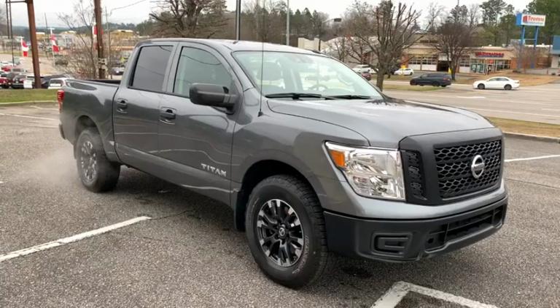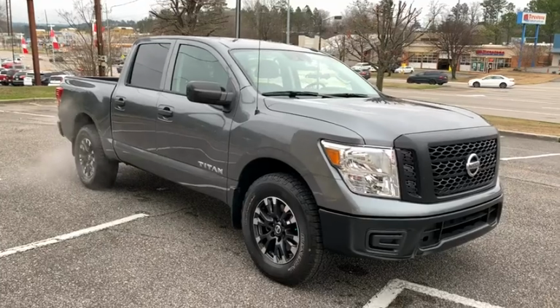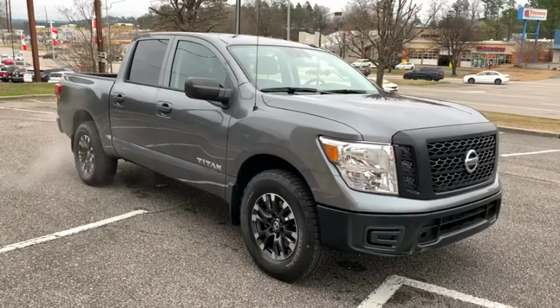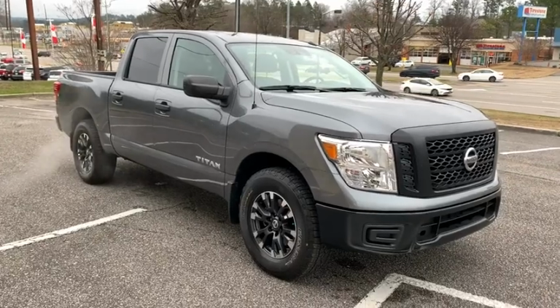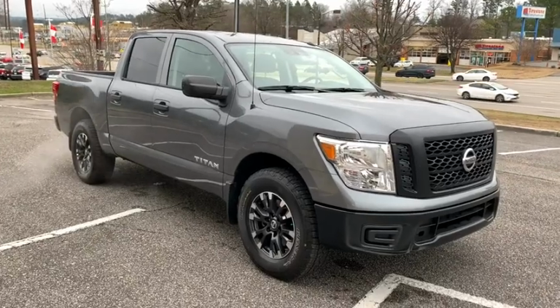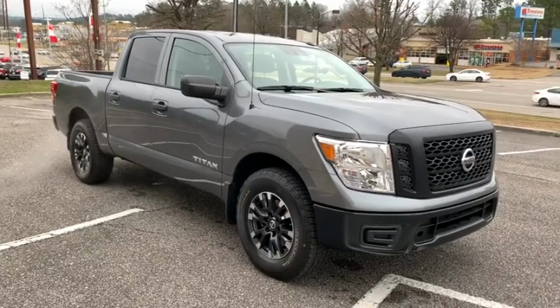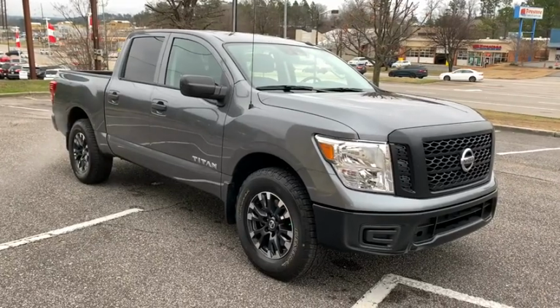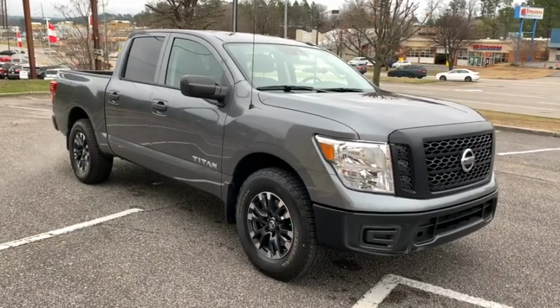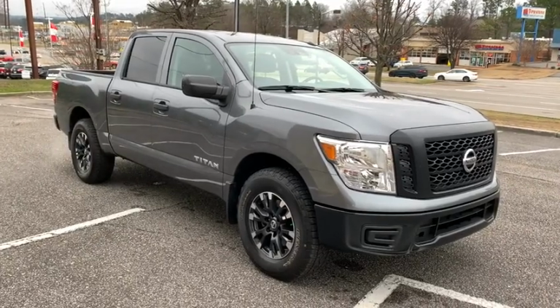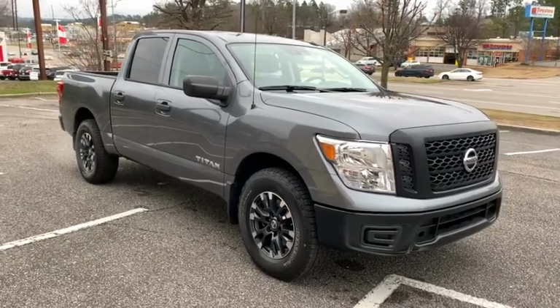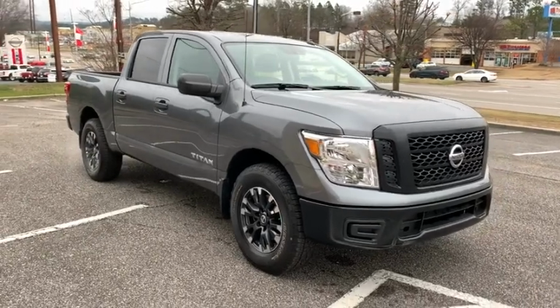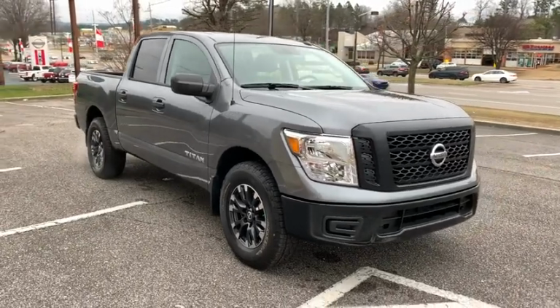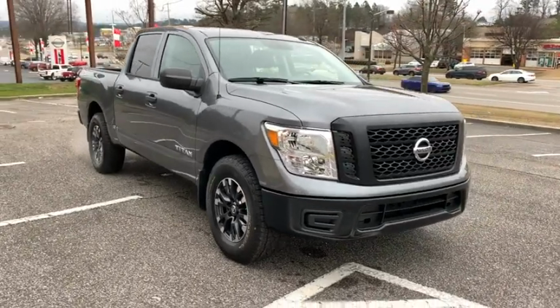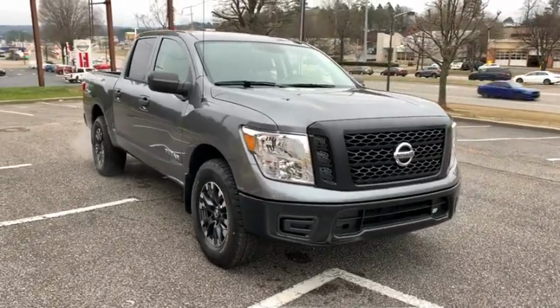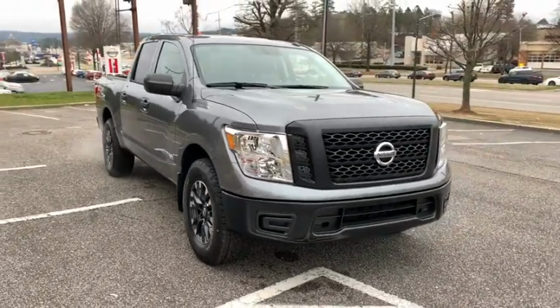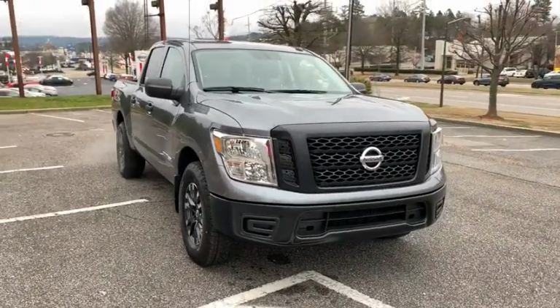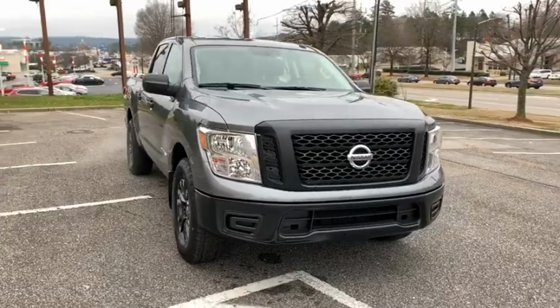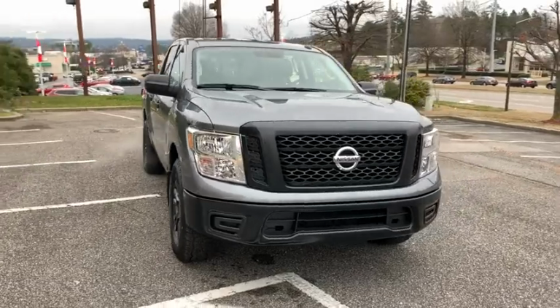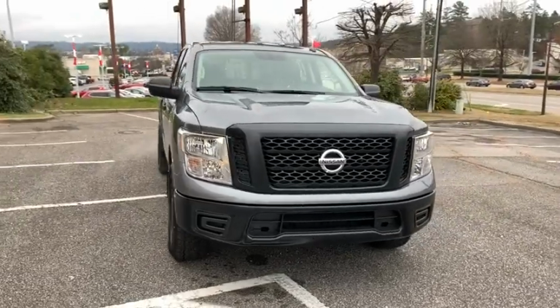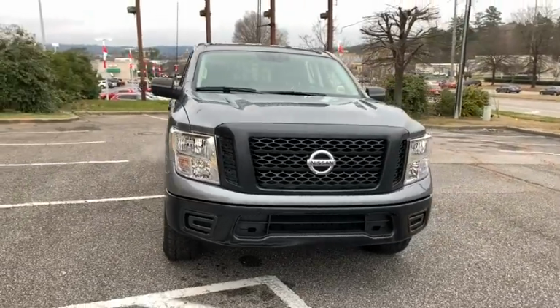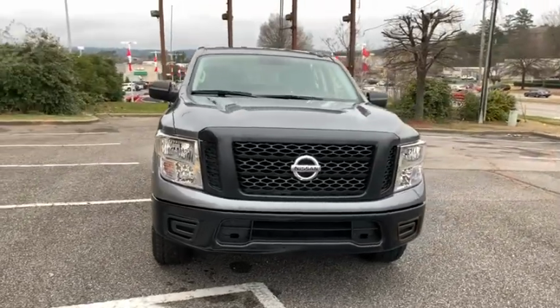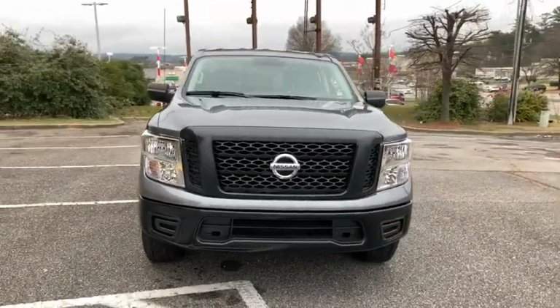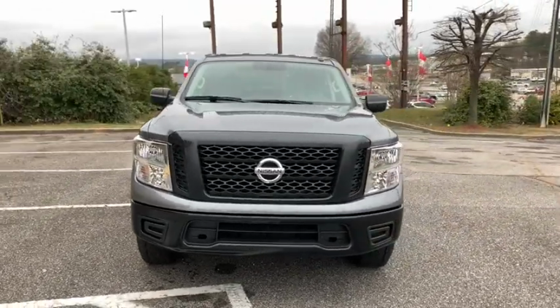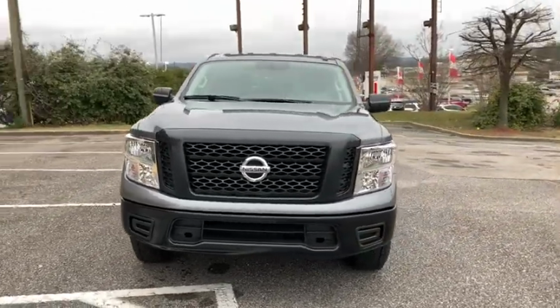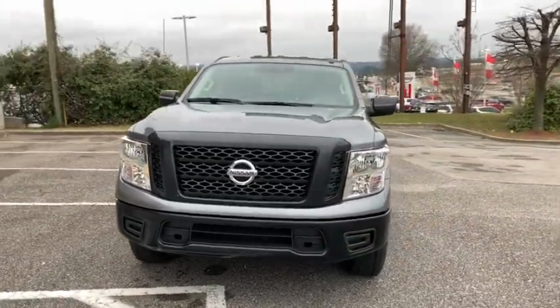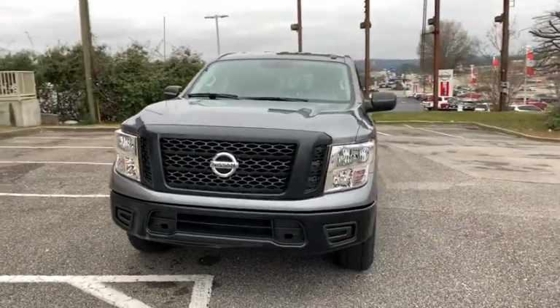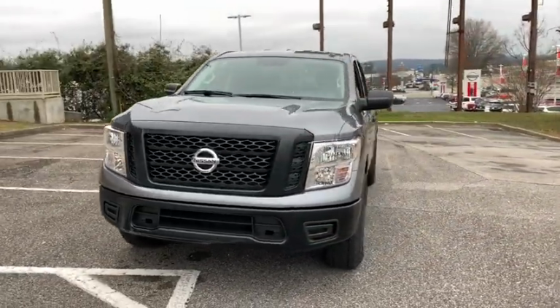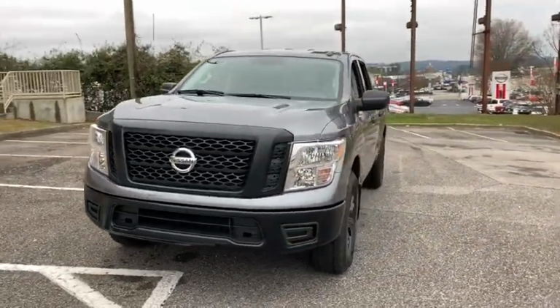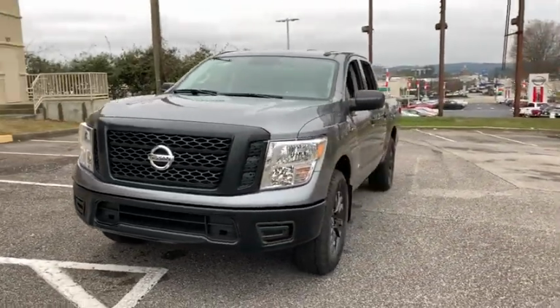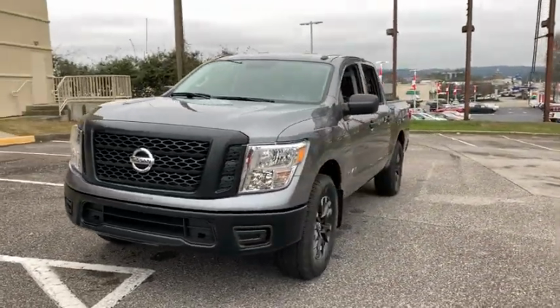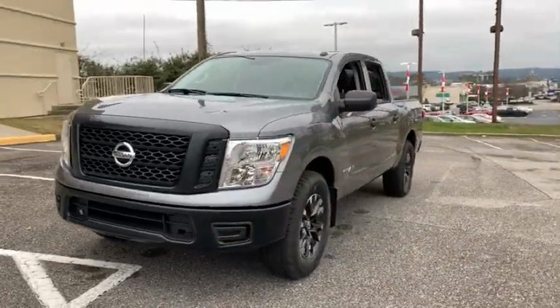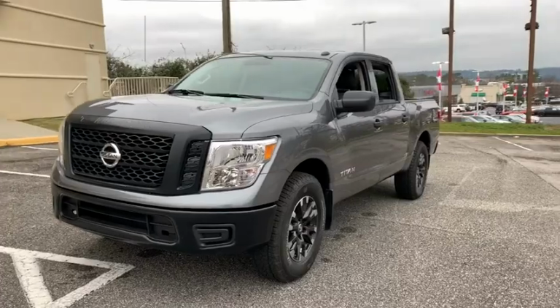You are going to love the 2019 Nissan Titan. The Titan houses the Endurance V8 engine, the largest standard truck engine in its class. But the benefits don't stop there.